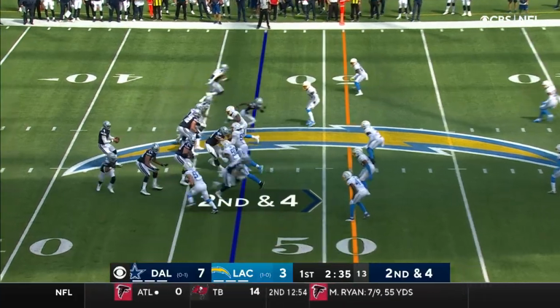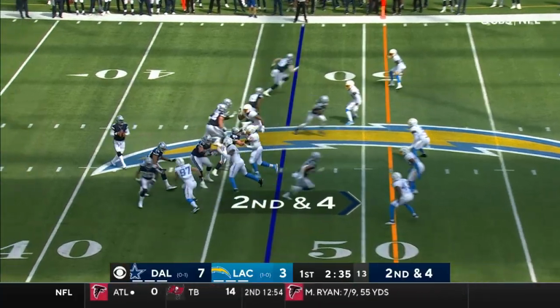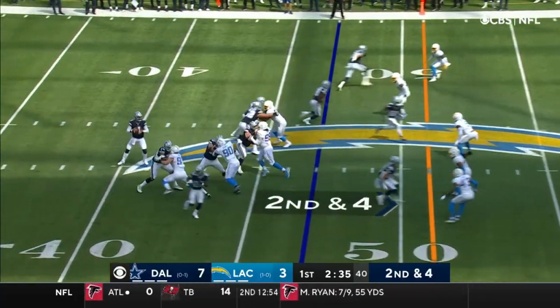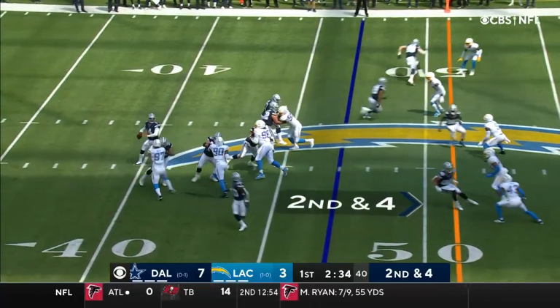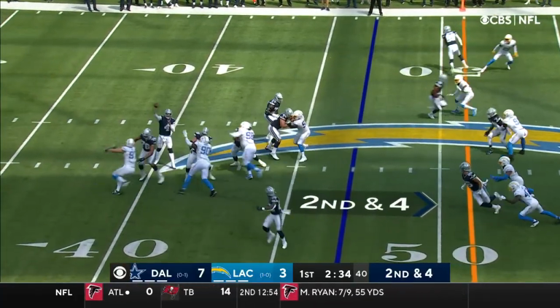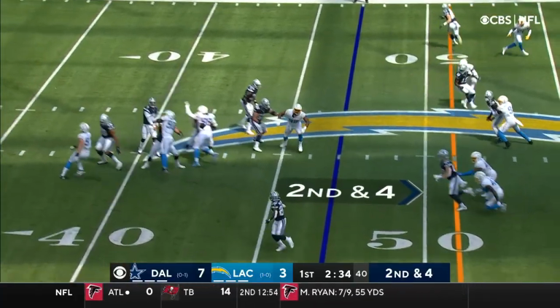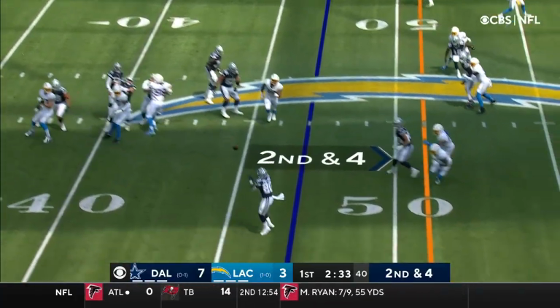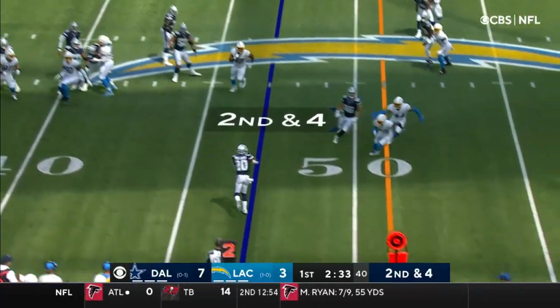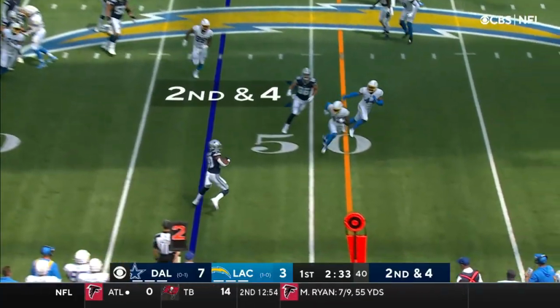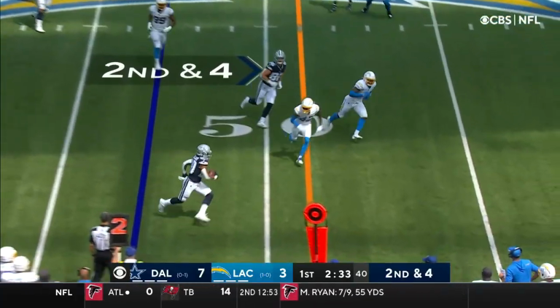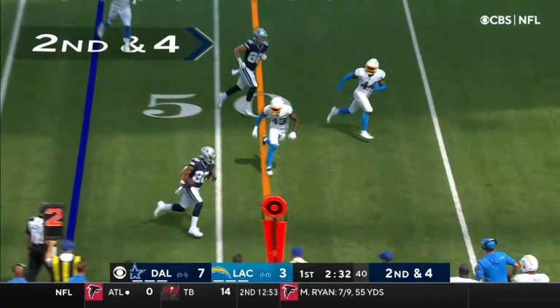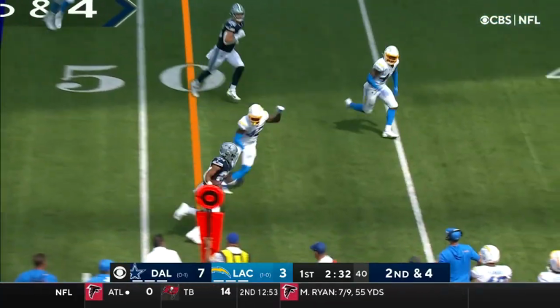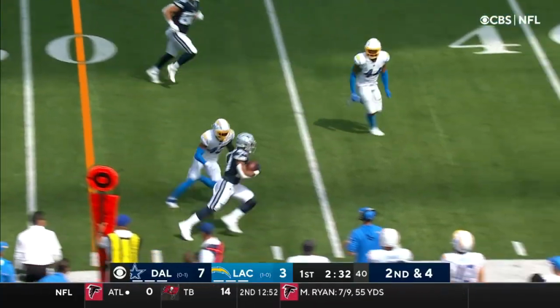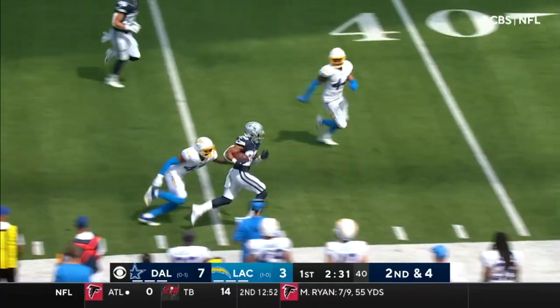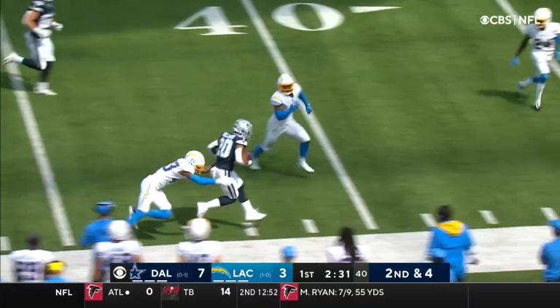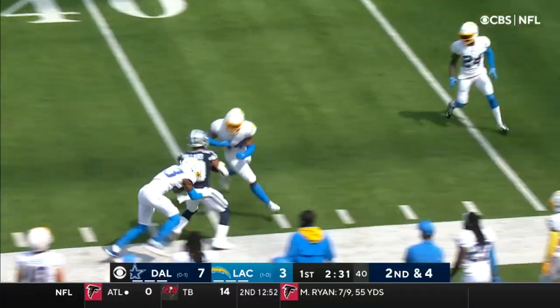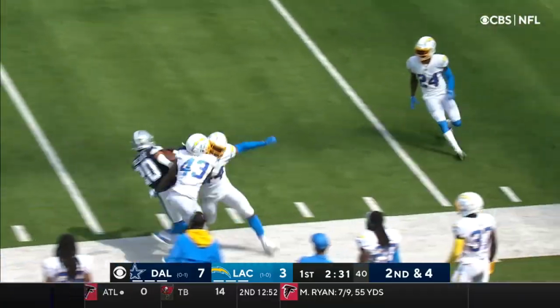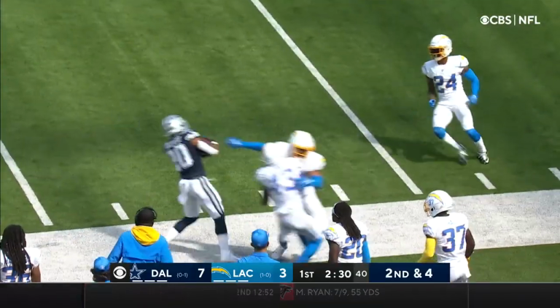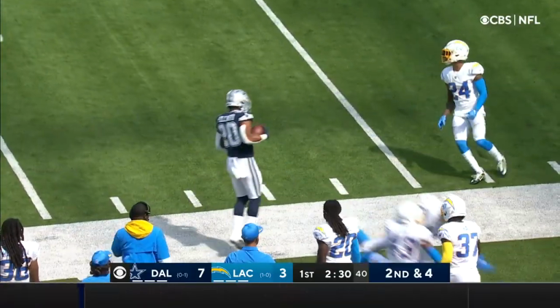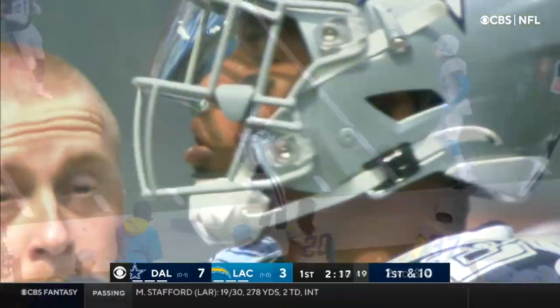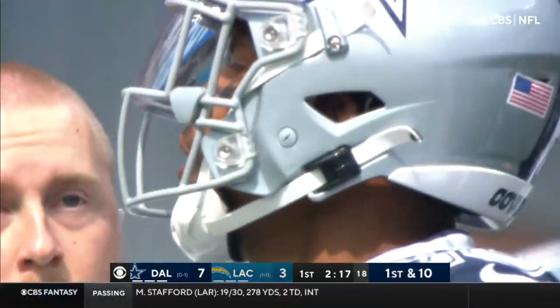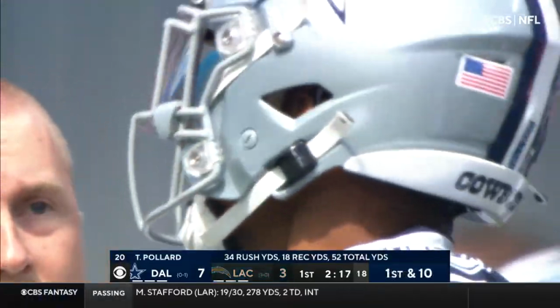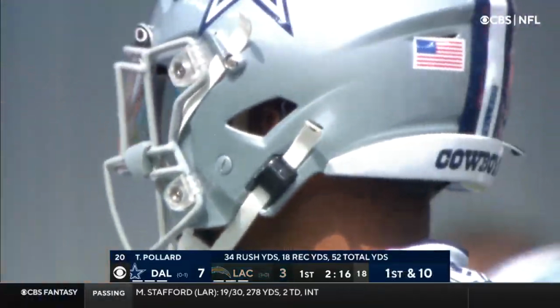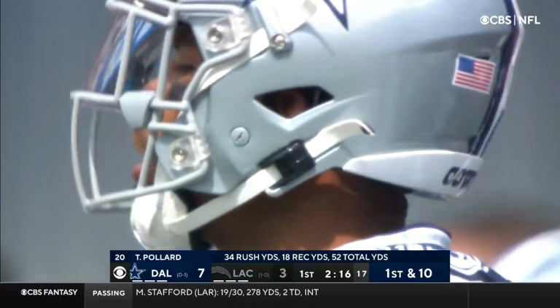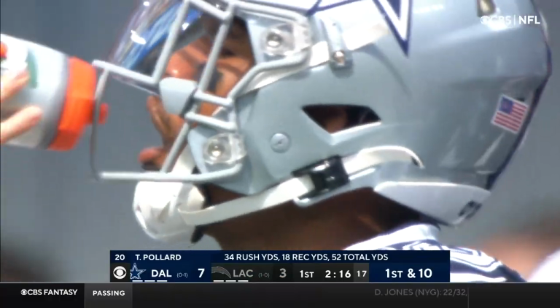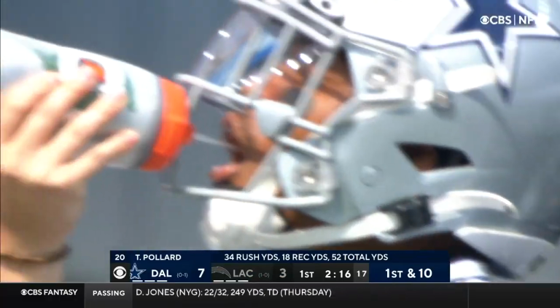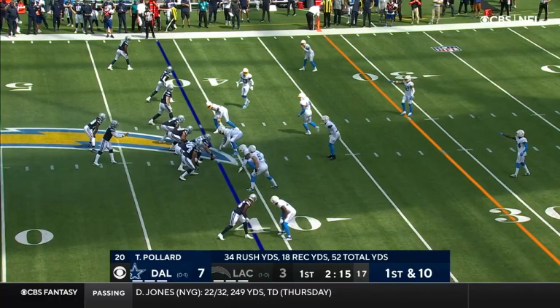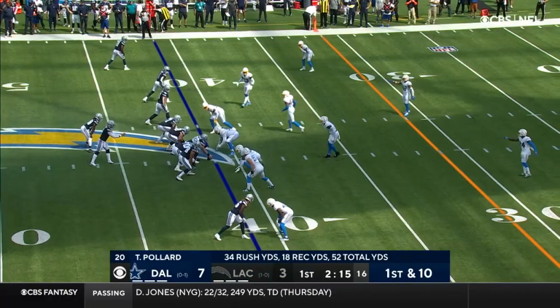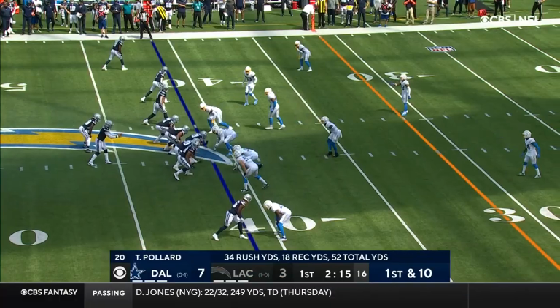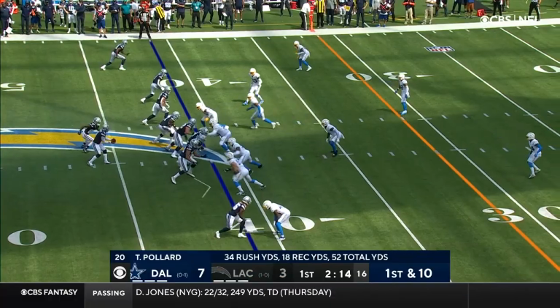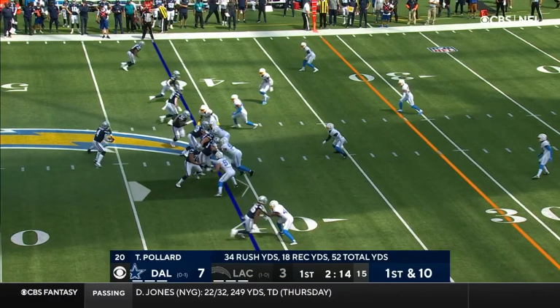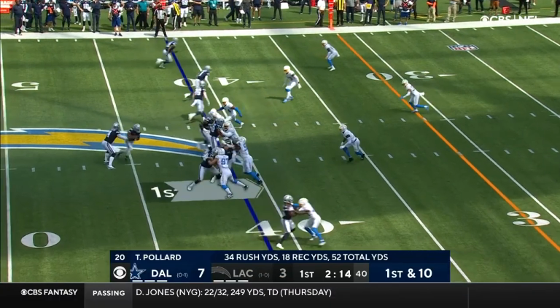He's looking like the Gronk of five, six years ago, start of this season. Here's the pass over to Pollard. The more you can get him out there and get him in space, the better you are.